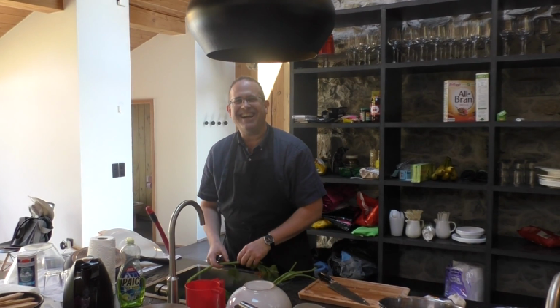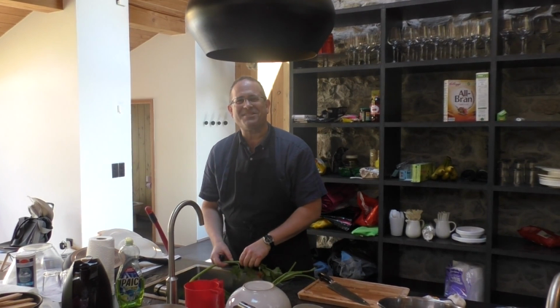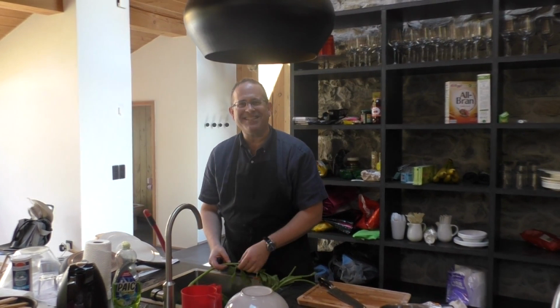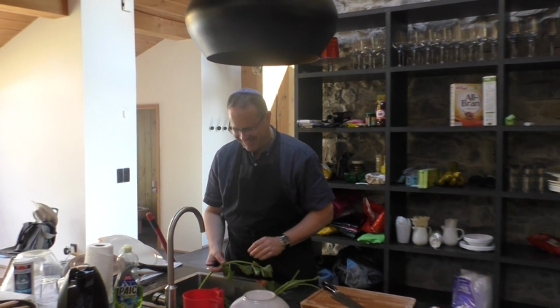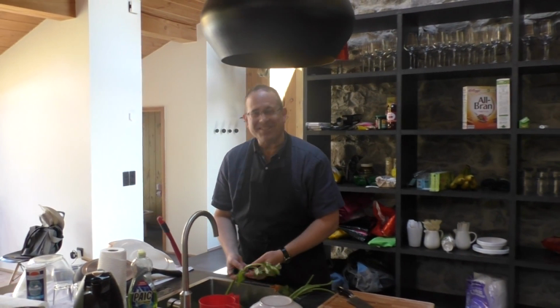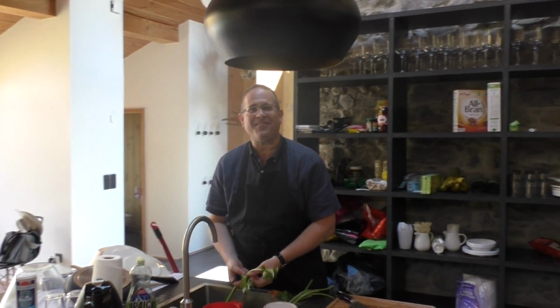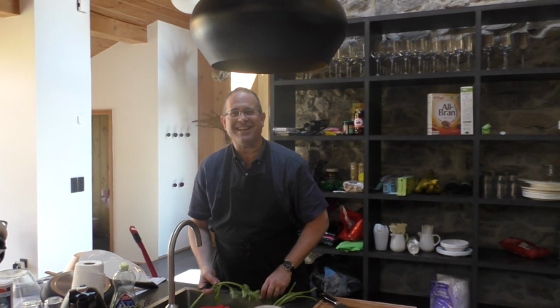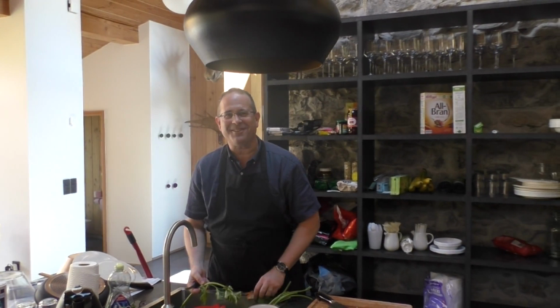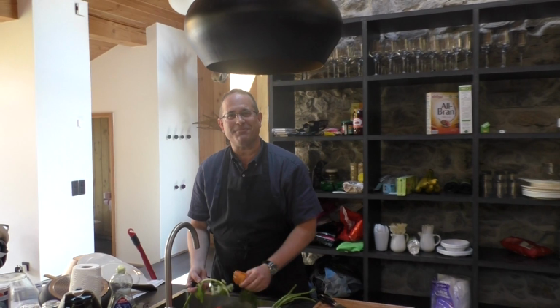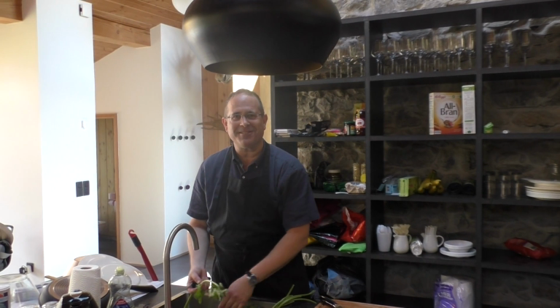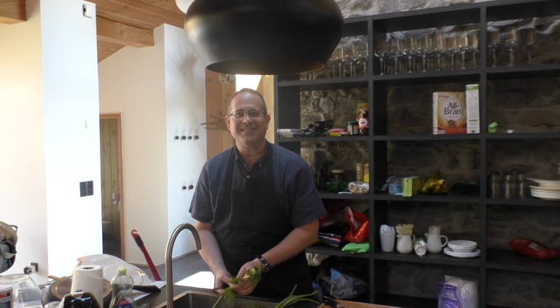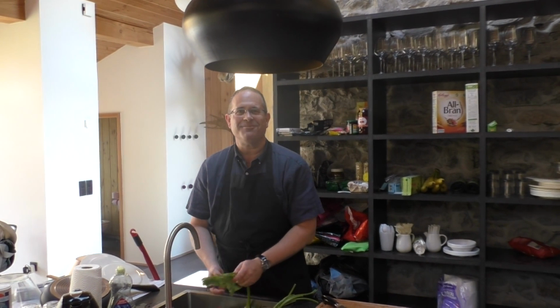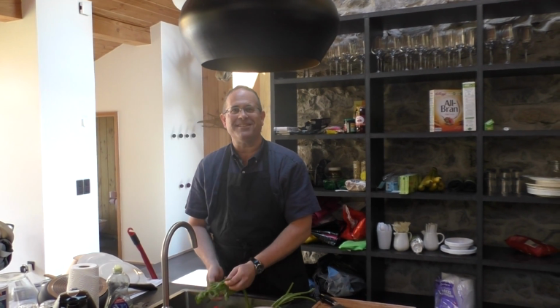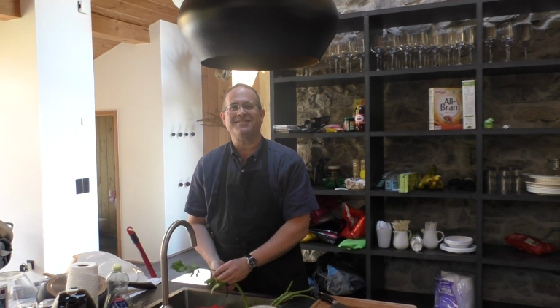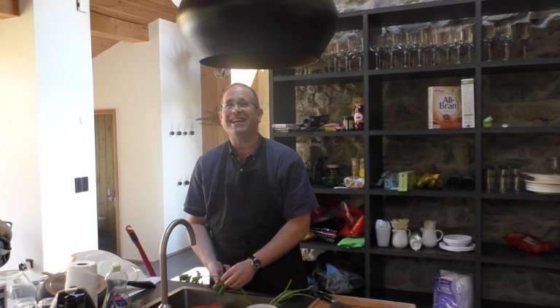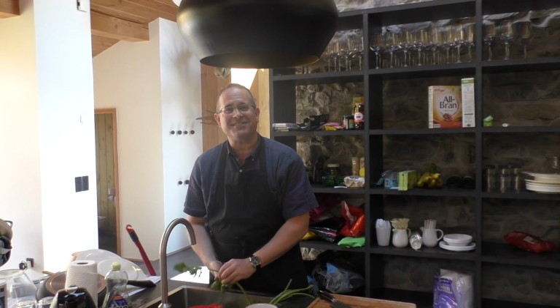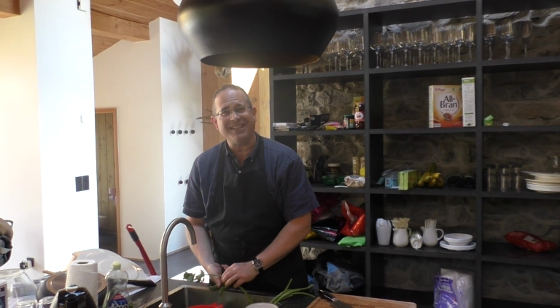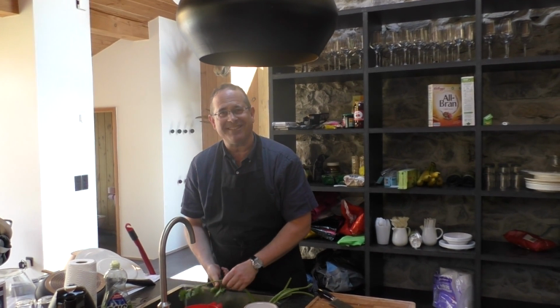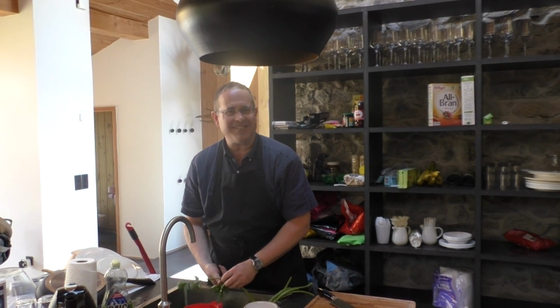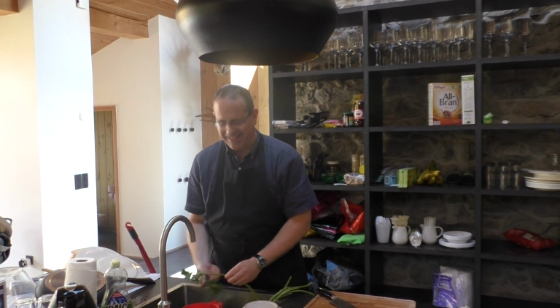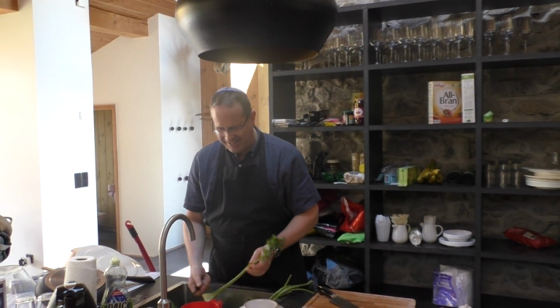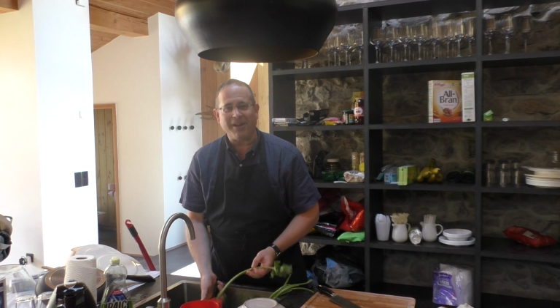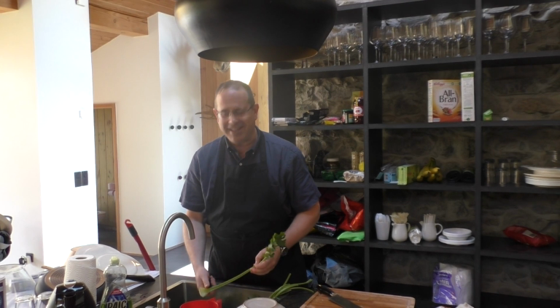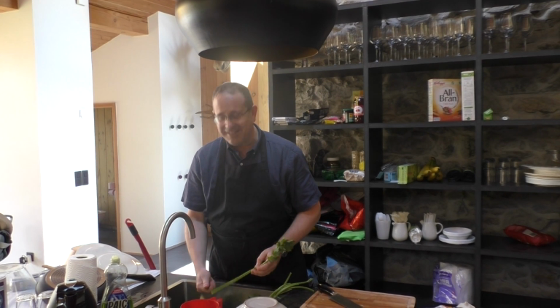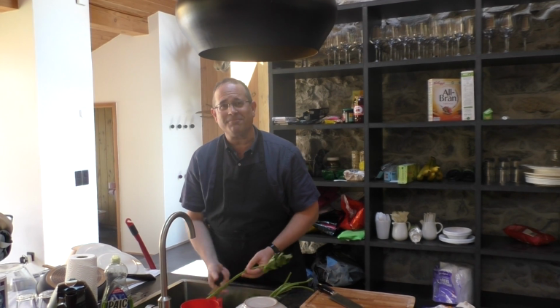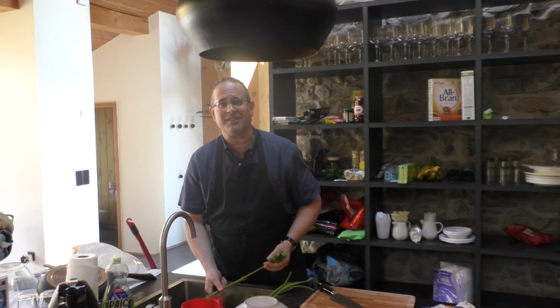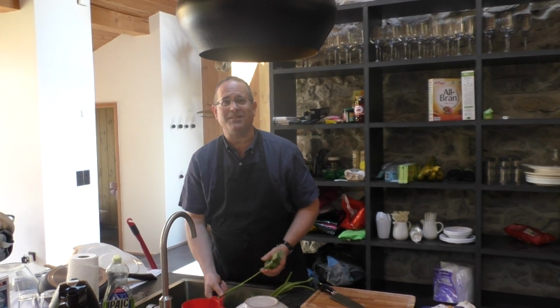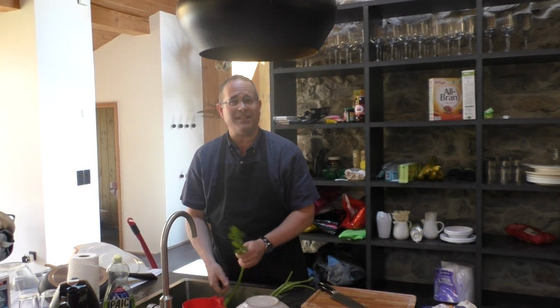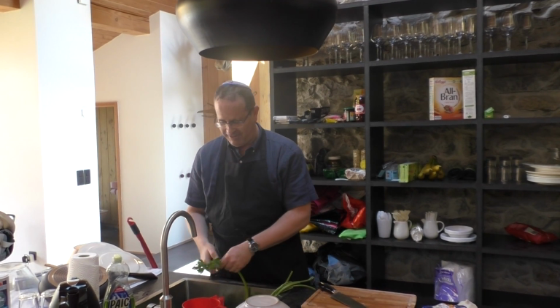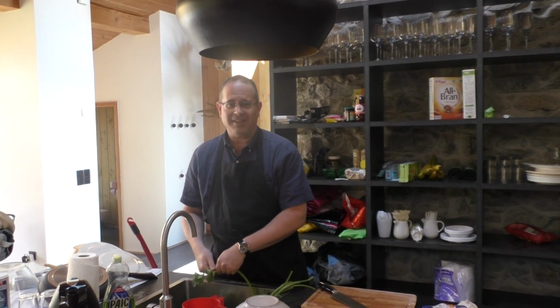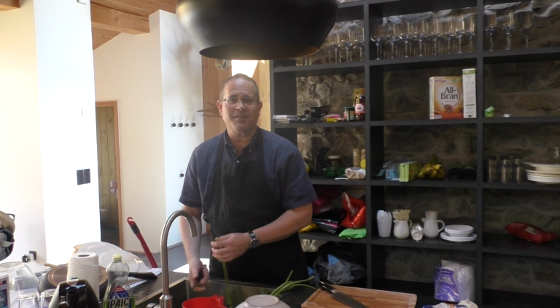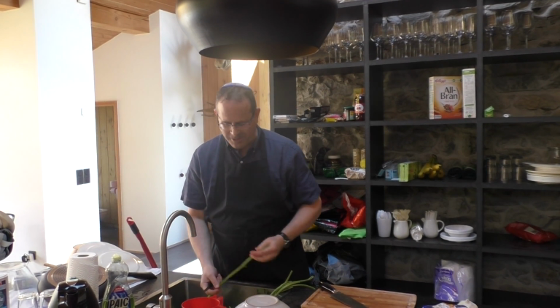Hi, I'm Simcha. I'm on the staff here at KSA Kosher Summer Adventures. We are in the chalet in Chamonix in France, and I'm preparing some split pea soup for dinner. Let me show you what I'm doing.